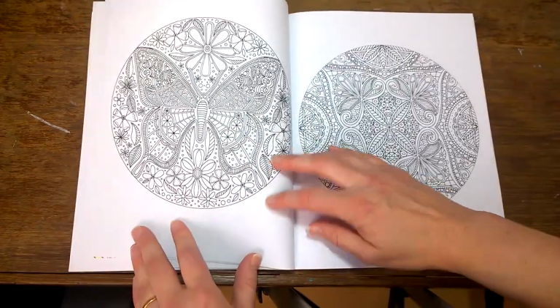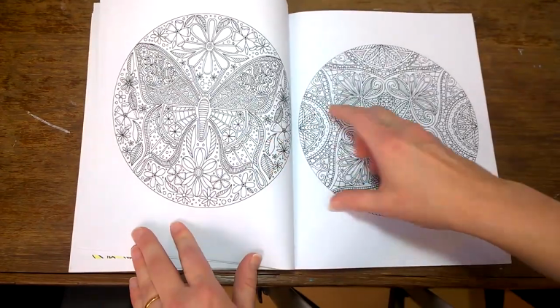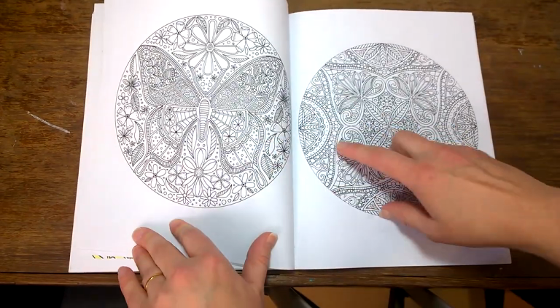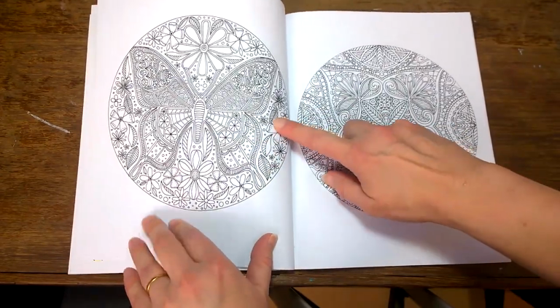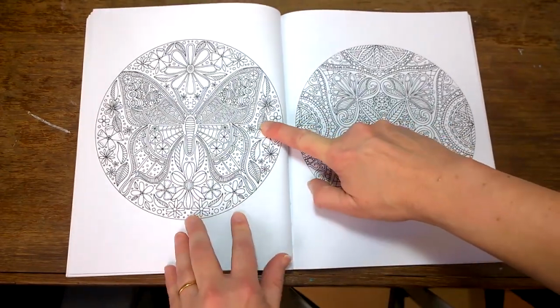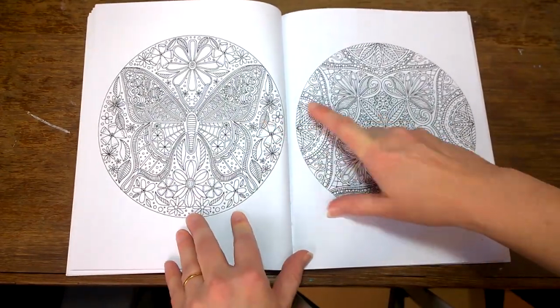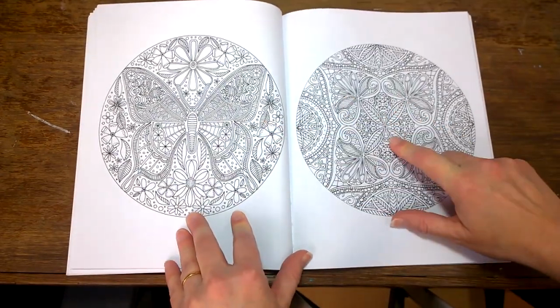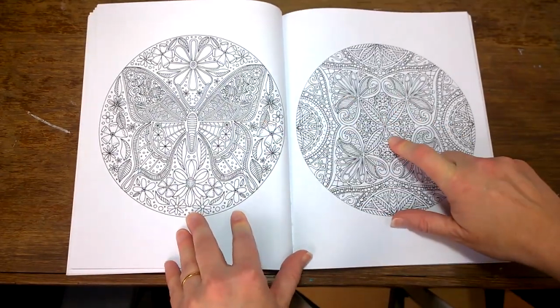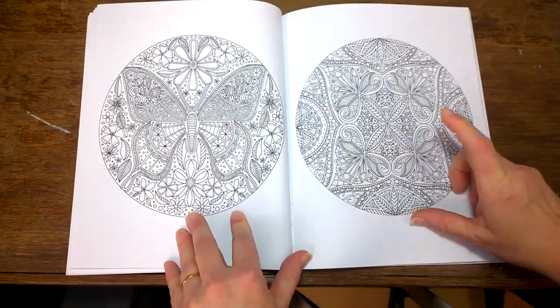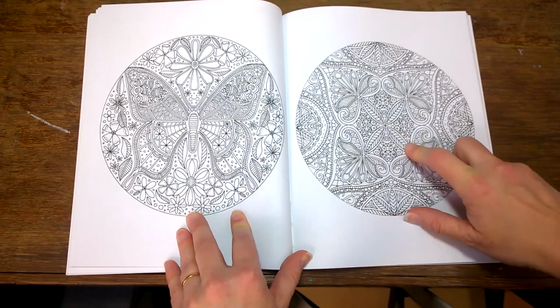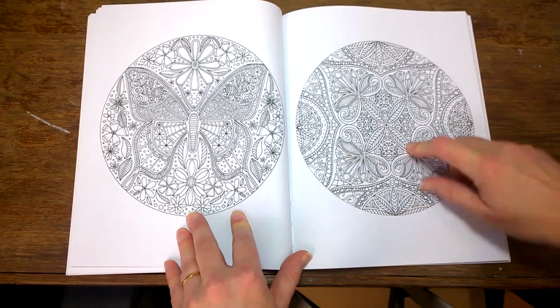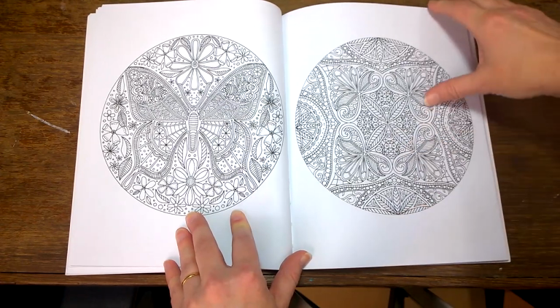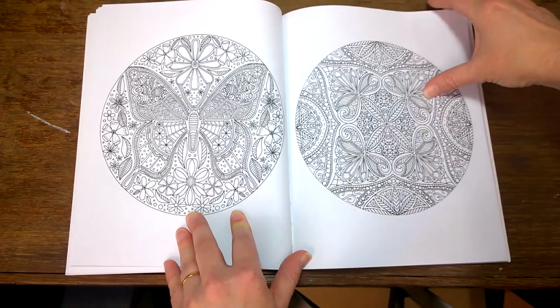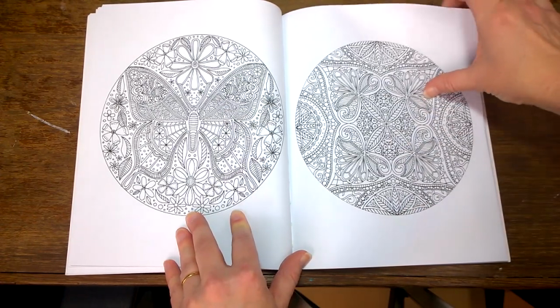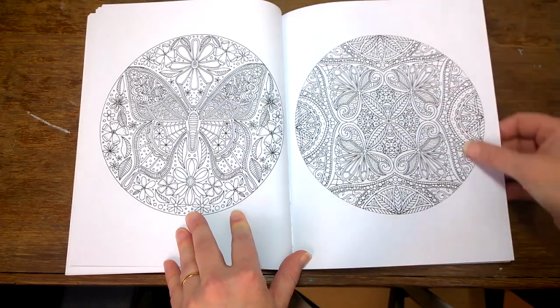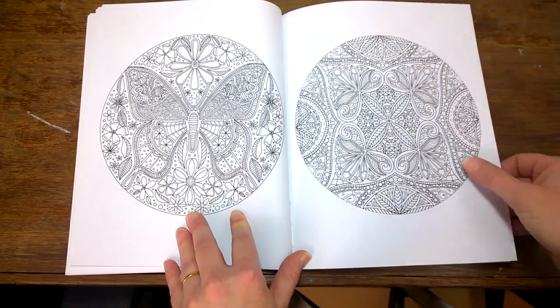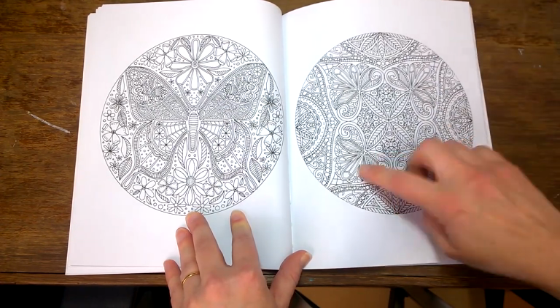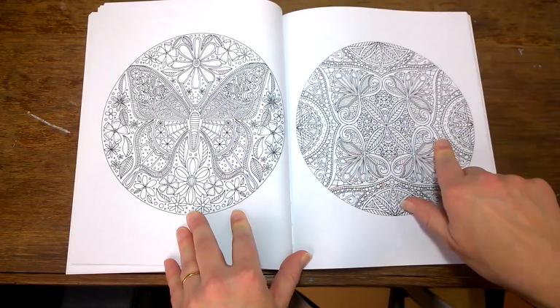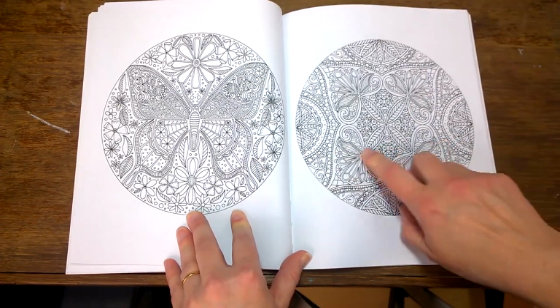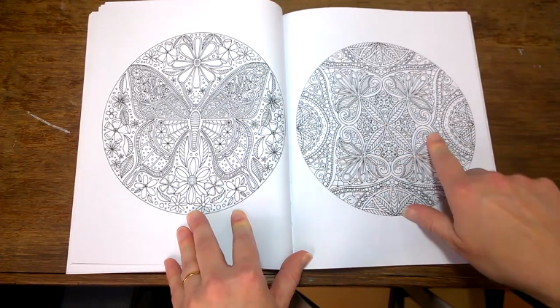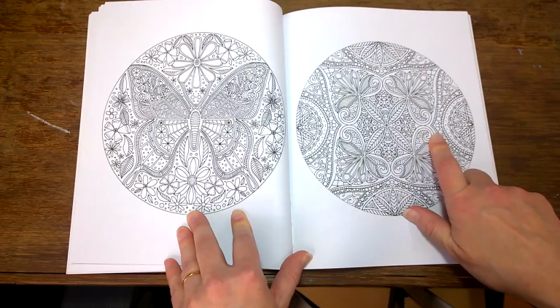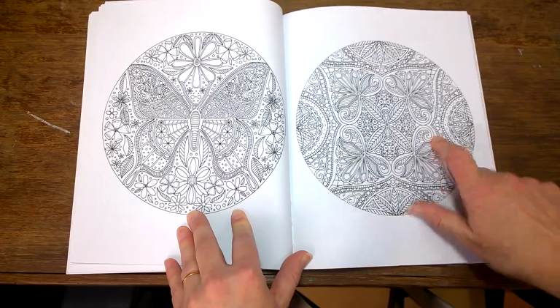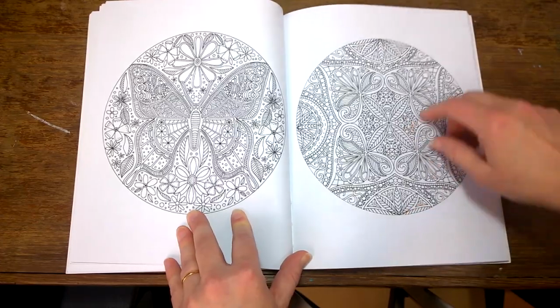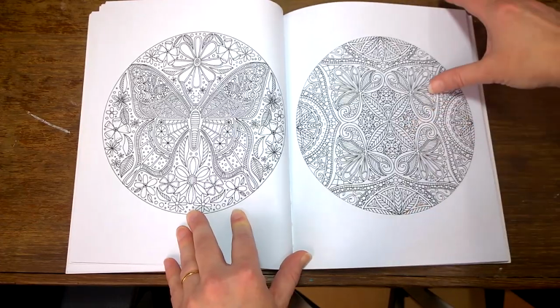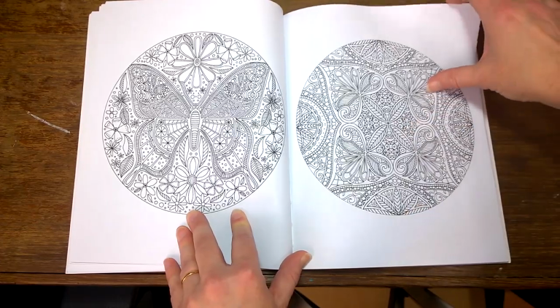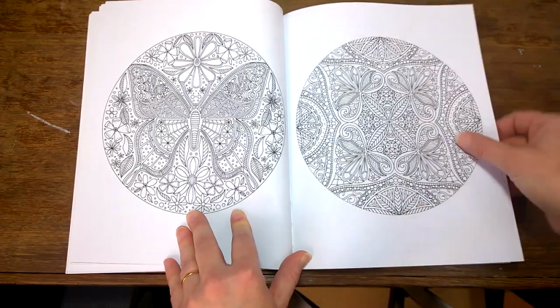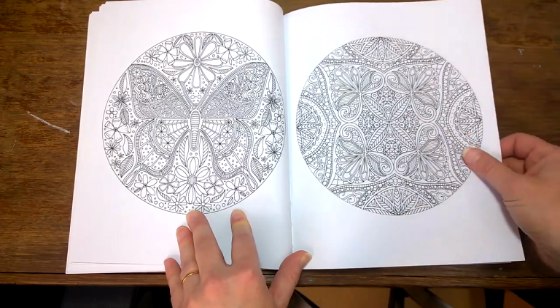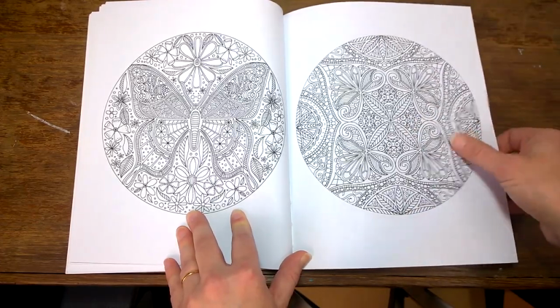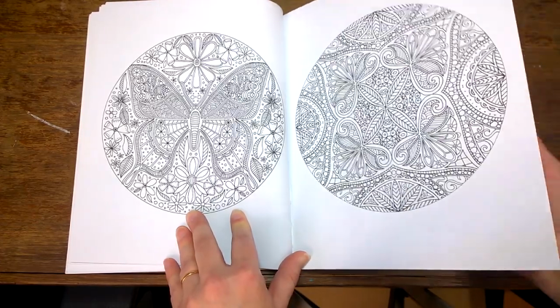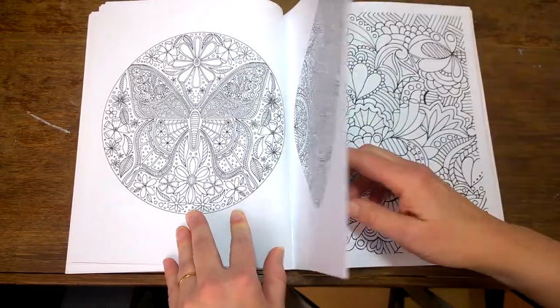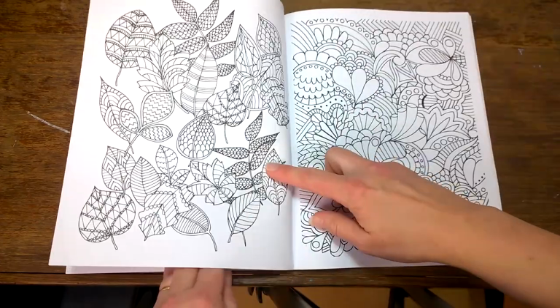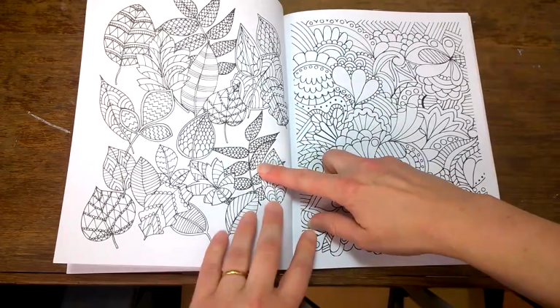These would be great for fine liners. Again, bleed-through might be a problem for some people, but if you're not worried you could go with your gel pens — just make sure they're gel pens that aren't going to bleed through. They'll look lovely; there's lots of fine work in here.